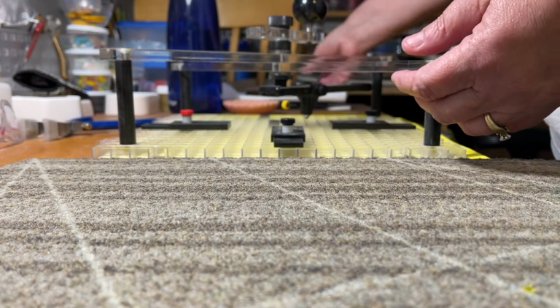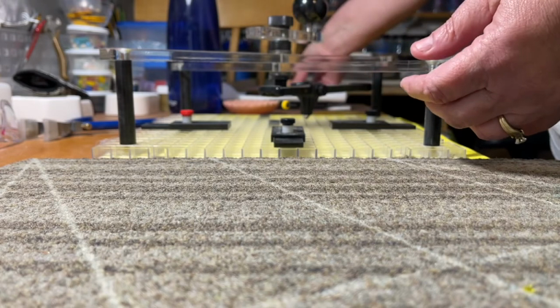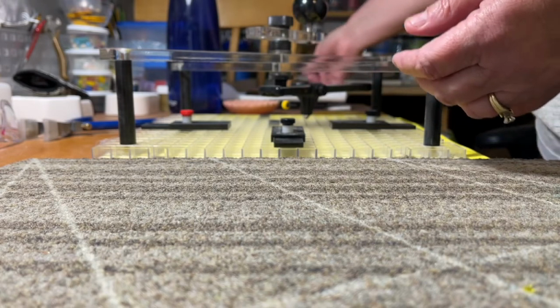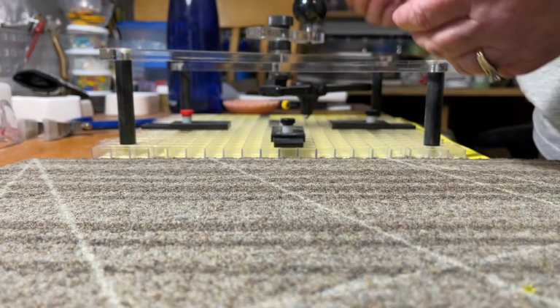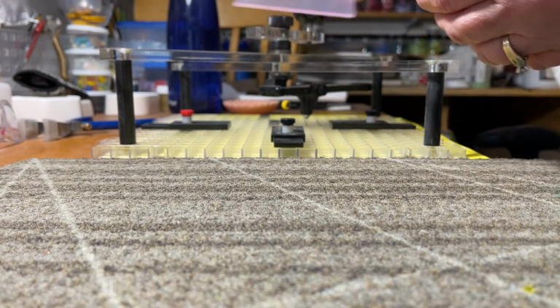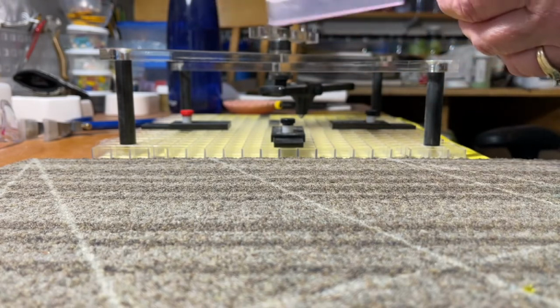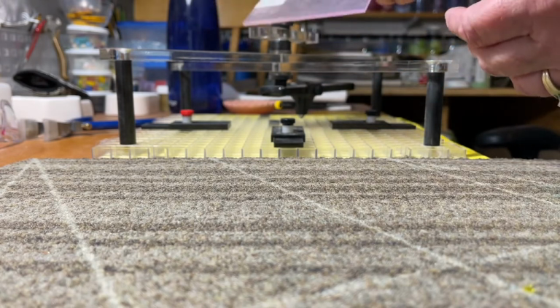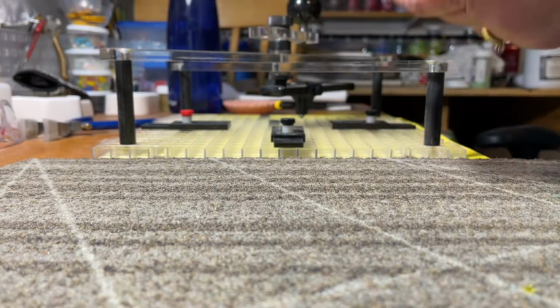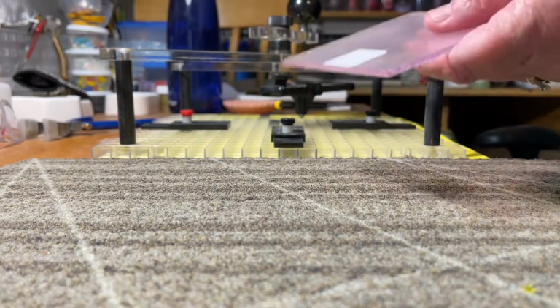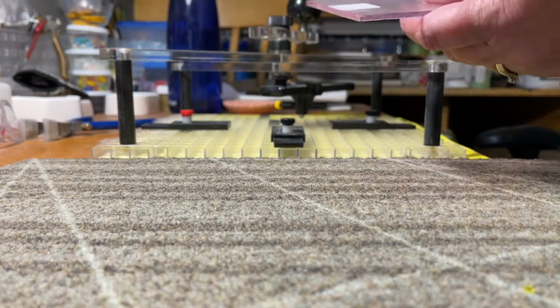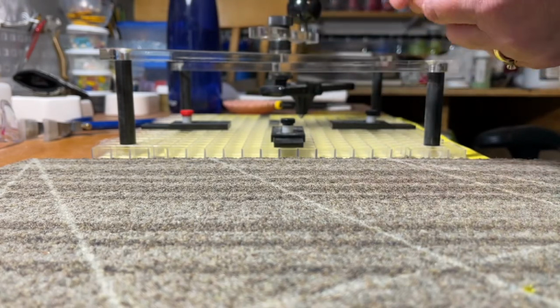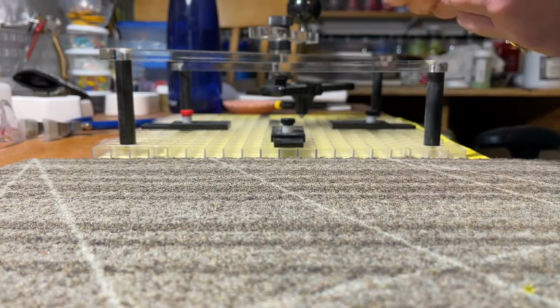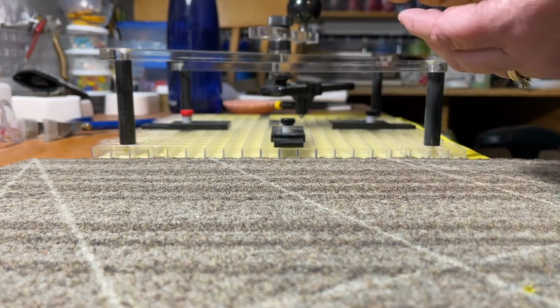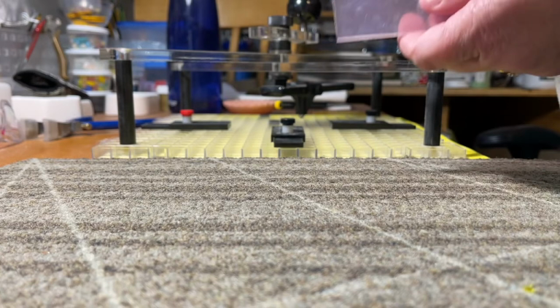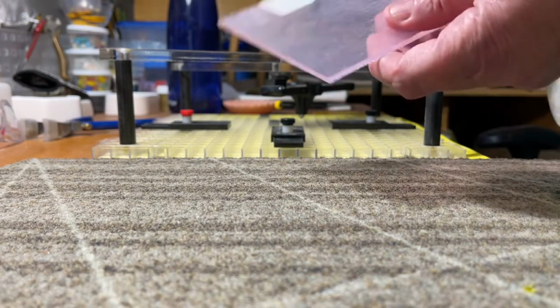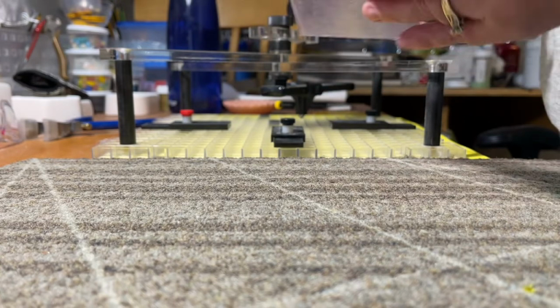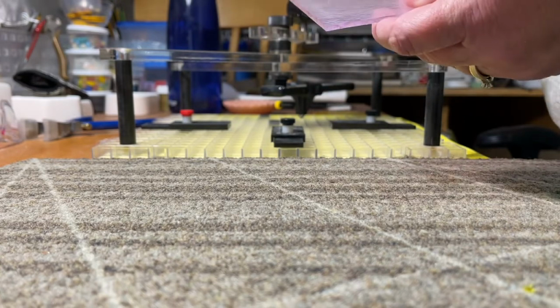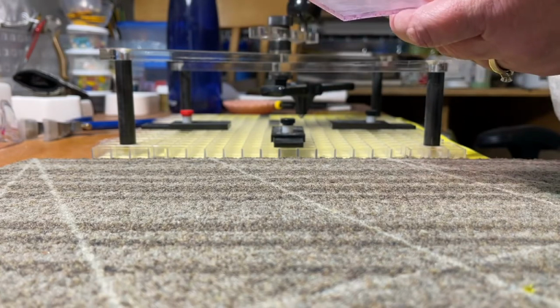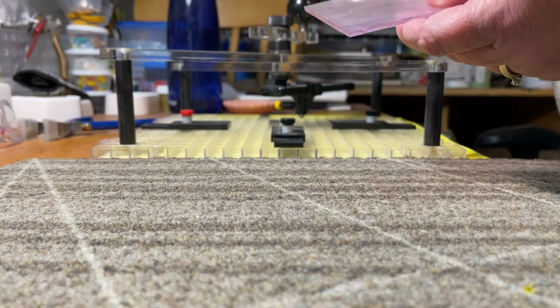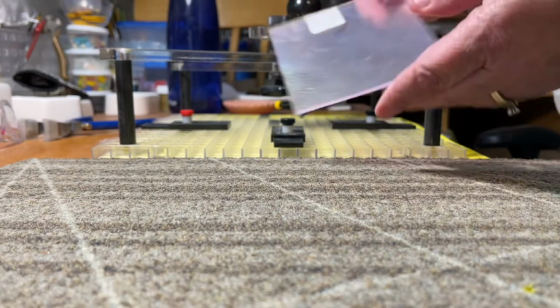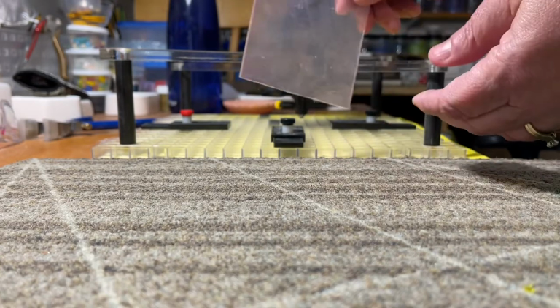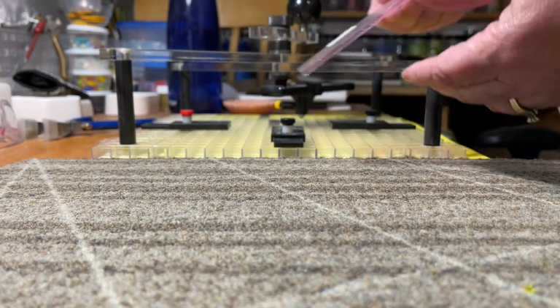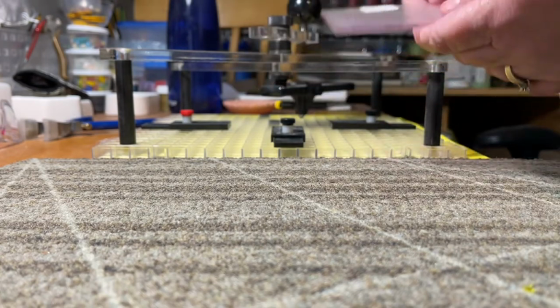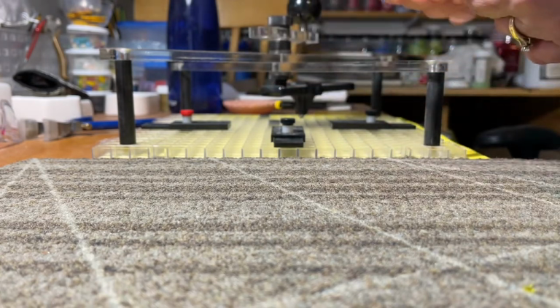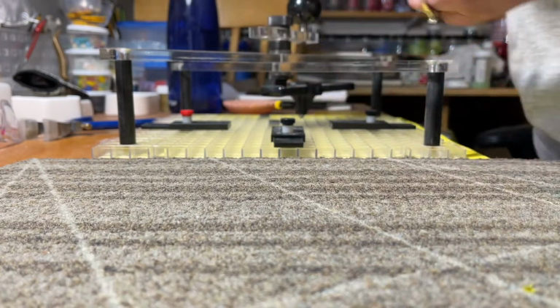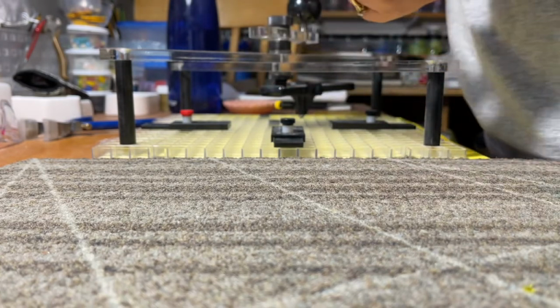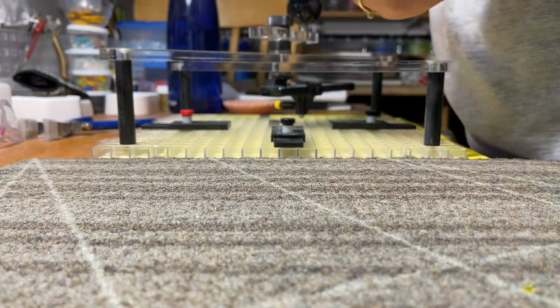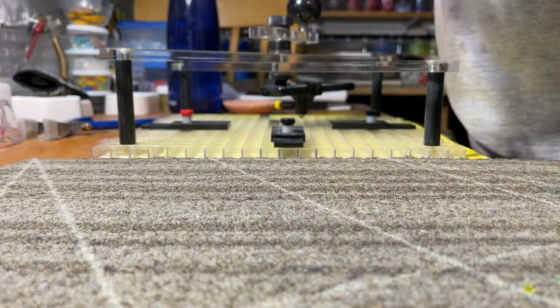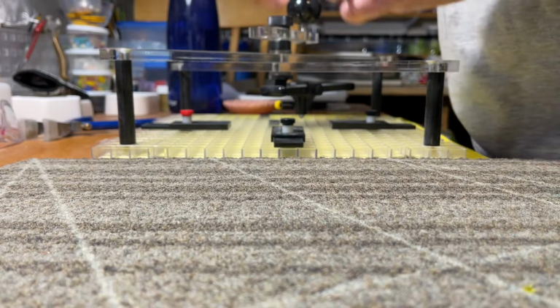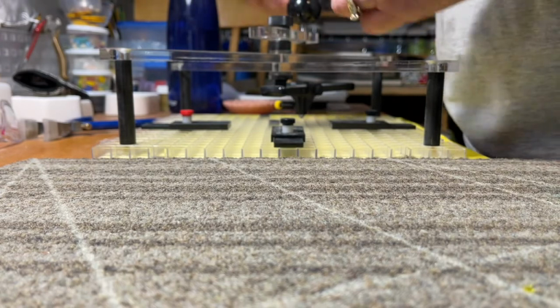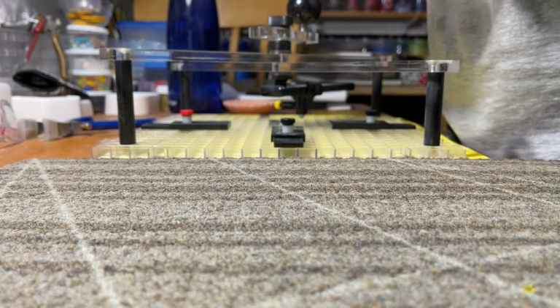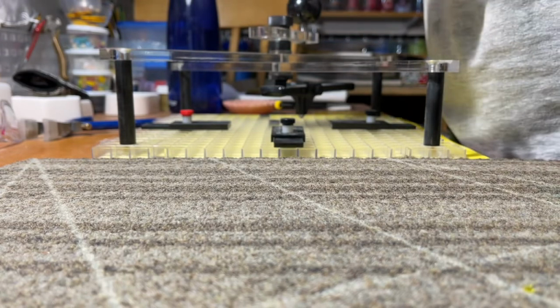What I do is I set up my stops, and I center my glass, and I try to just cut smaller pieces down. This is a four-inch square, so I am going to put it in here and center it.